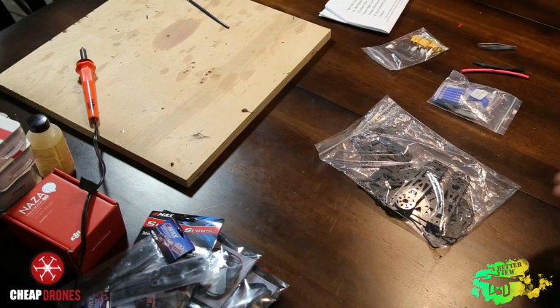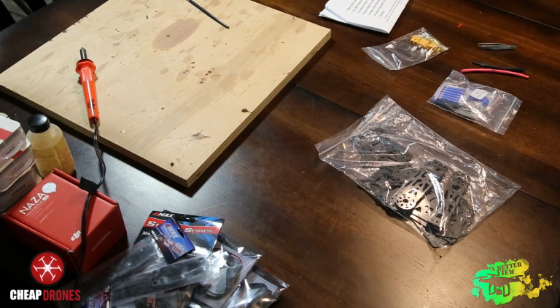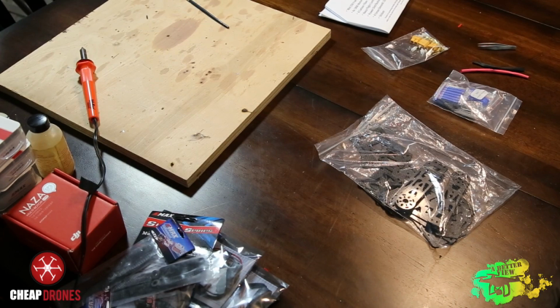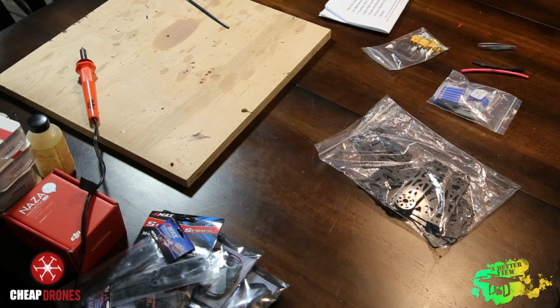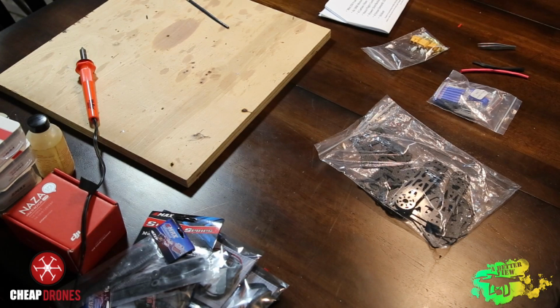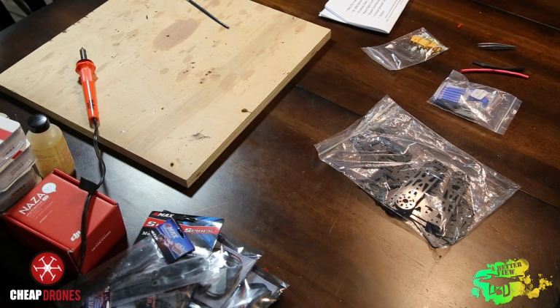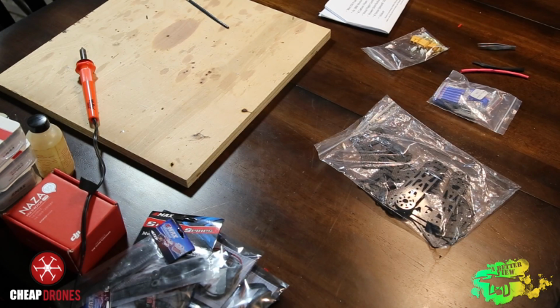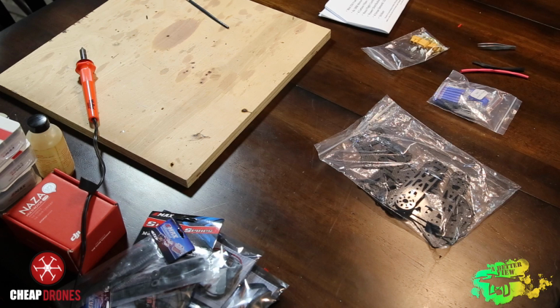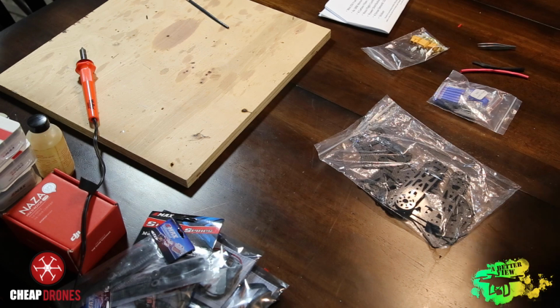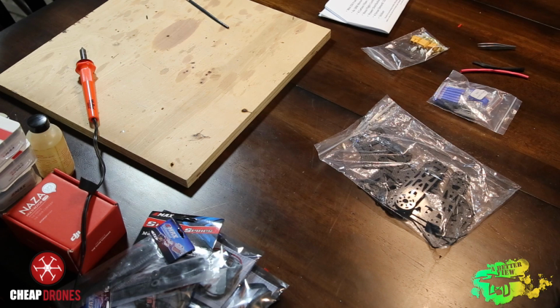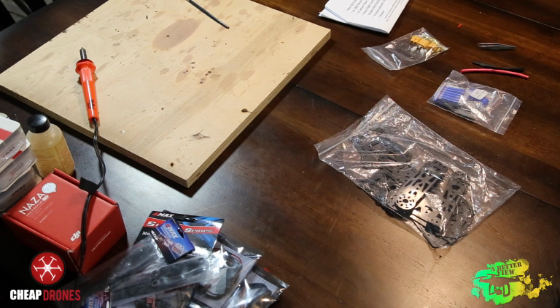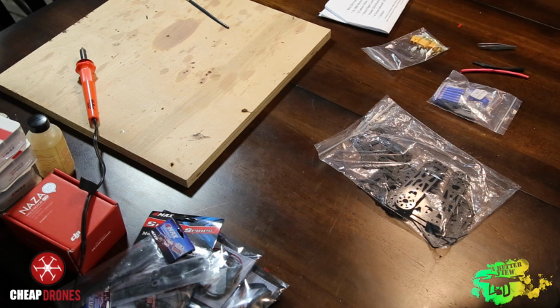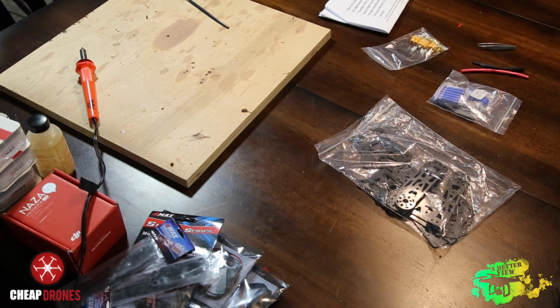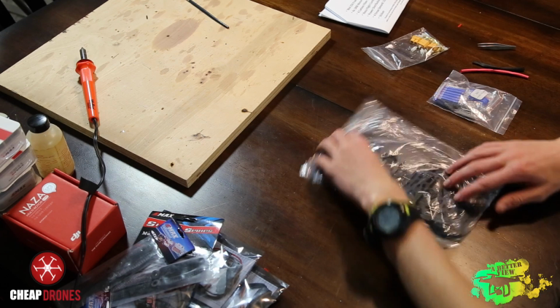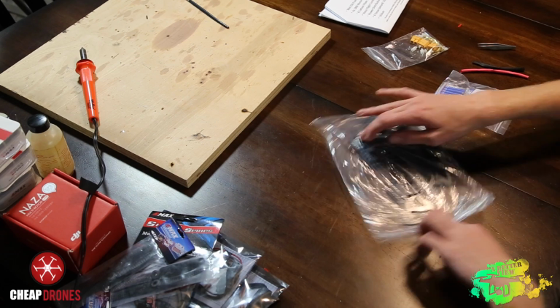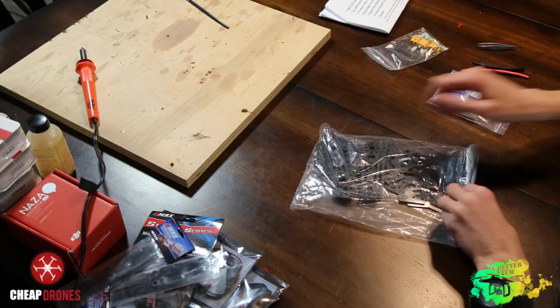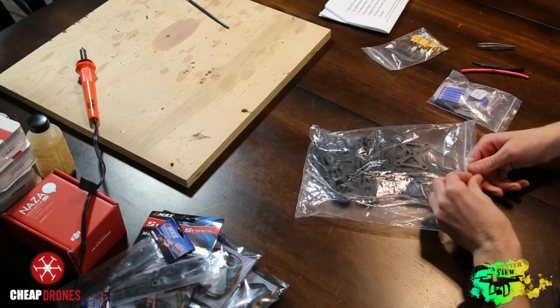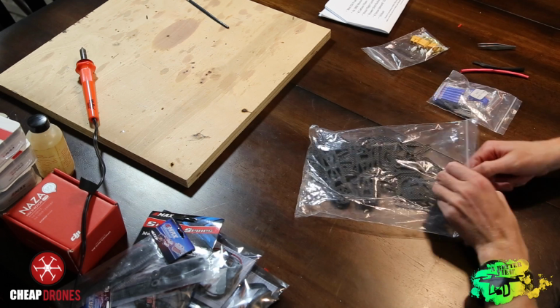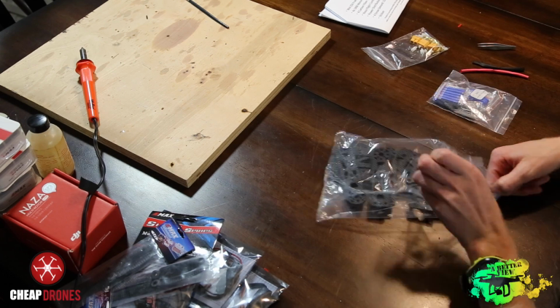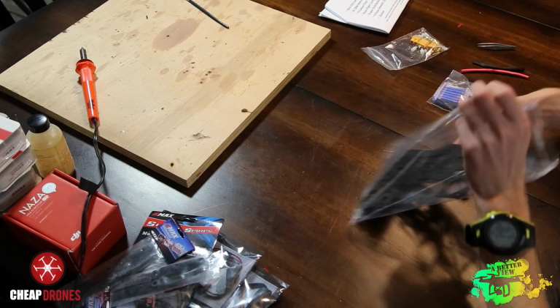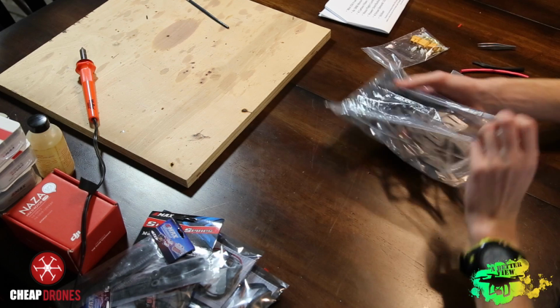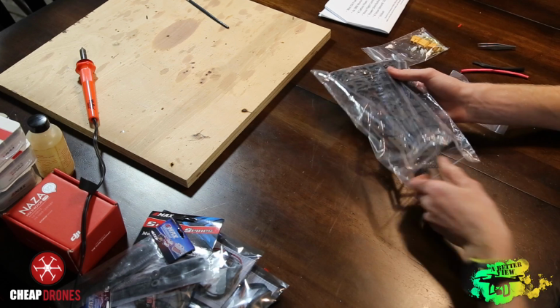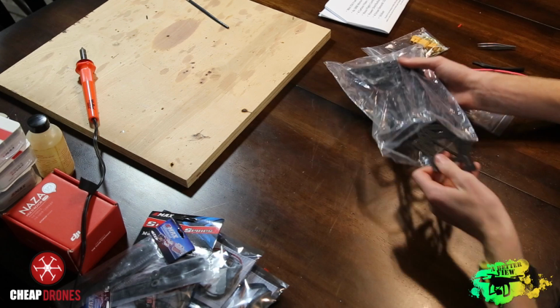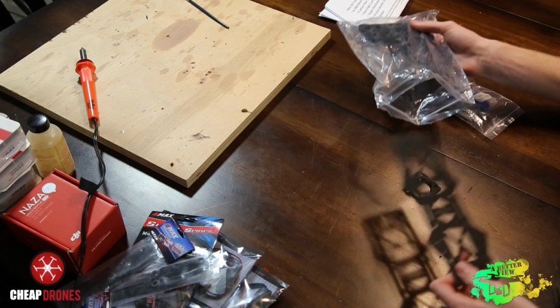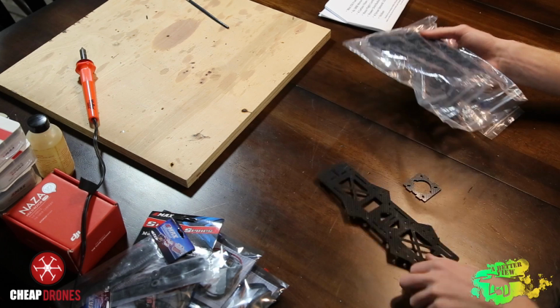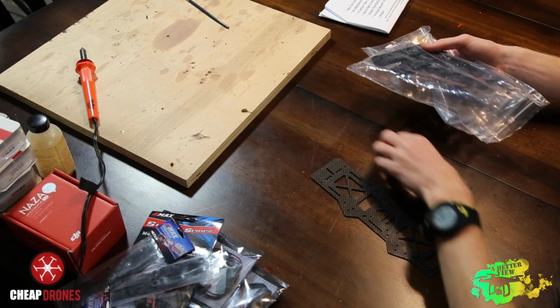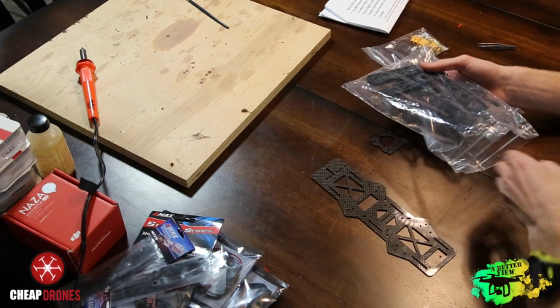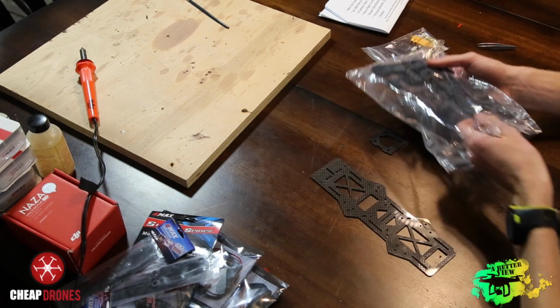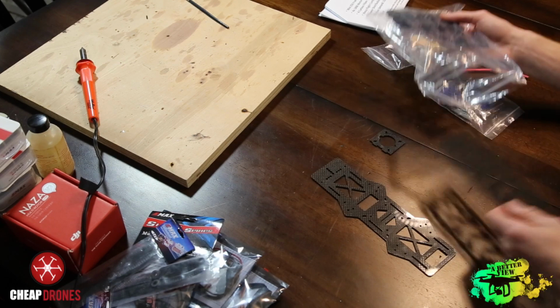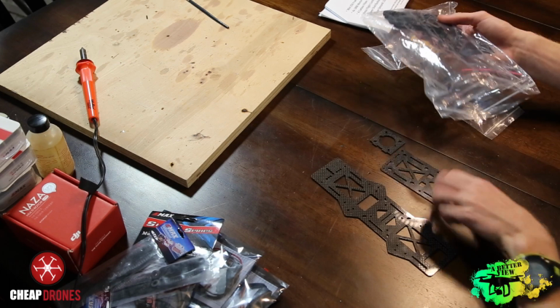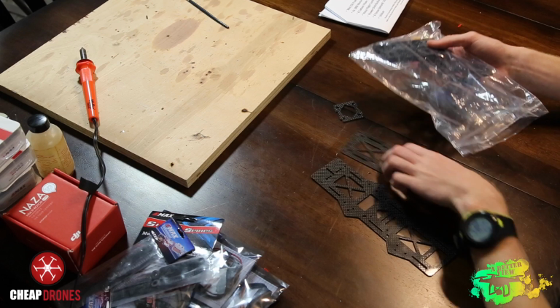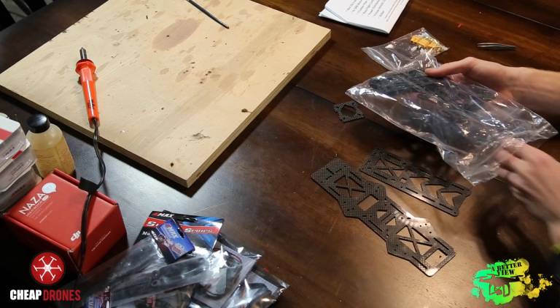The next thing I like to do when I'm building a multi-rotor is to get everything out of the bag and lay it out before I start putting anything together or making any connections. I like to see everything laid out on a table so it's easier for me in the end to determine how it's going to come together.